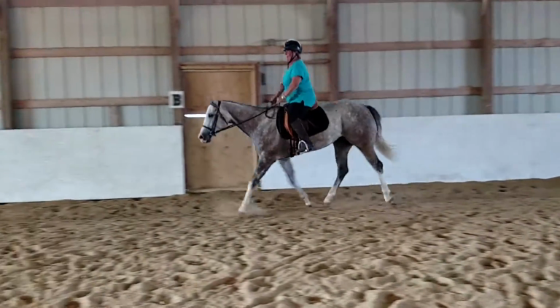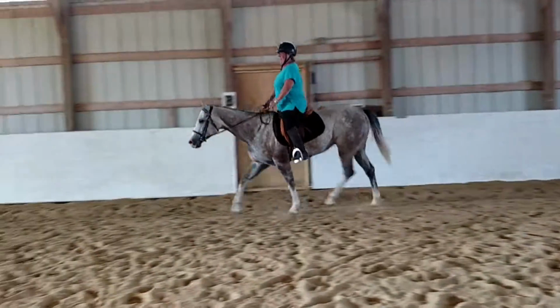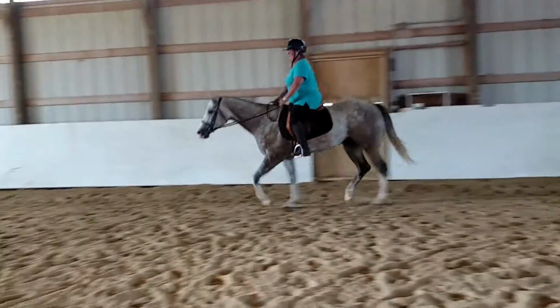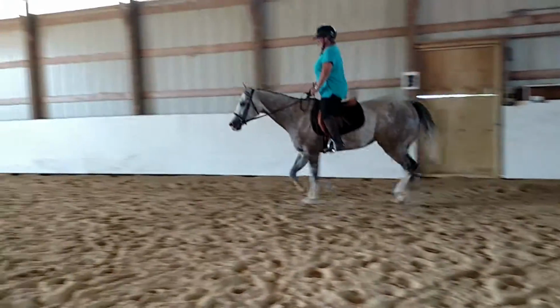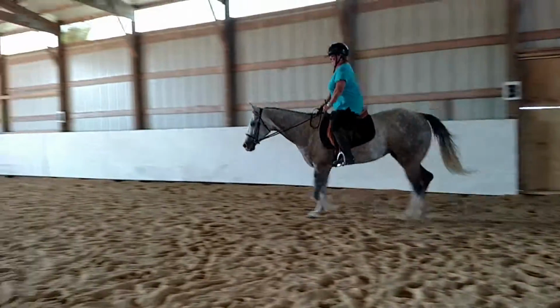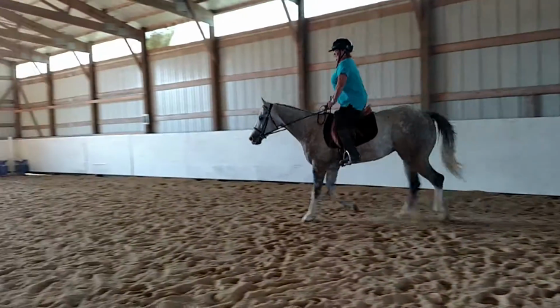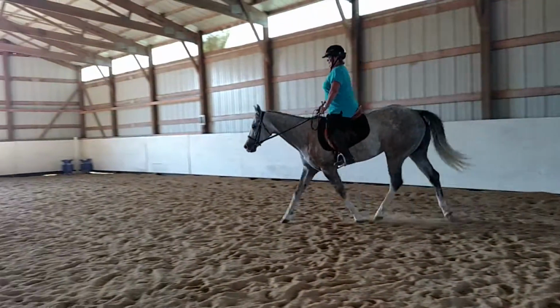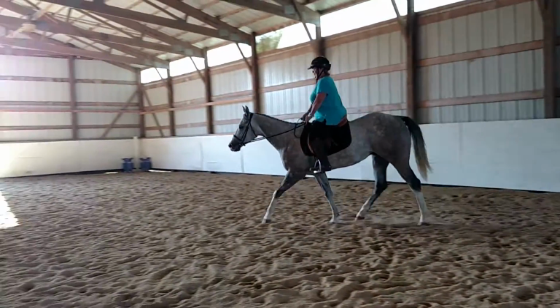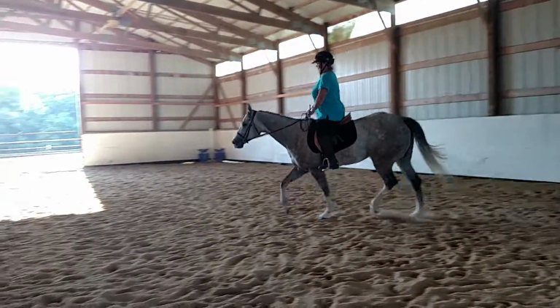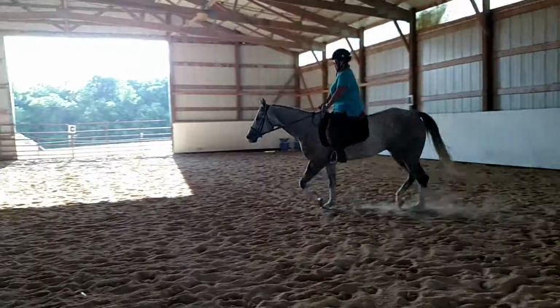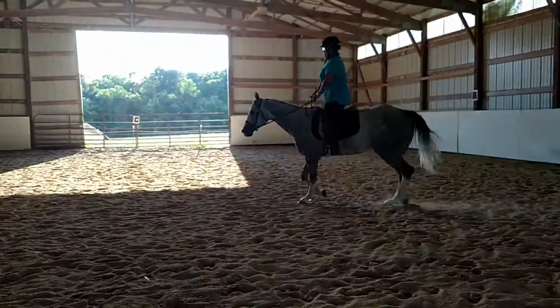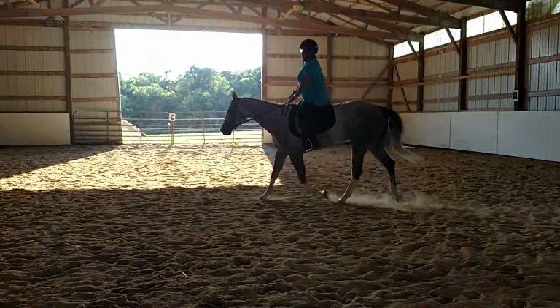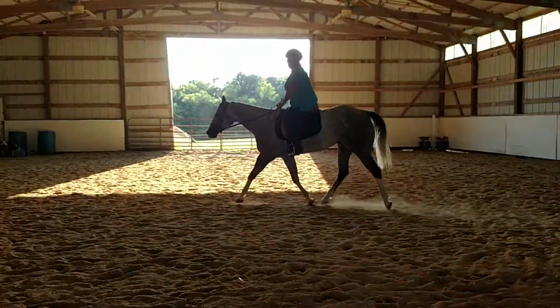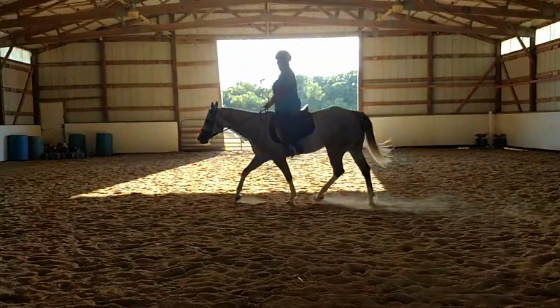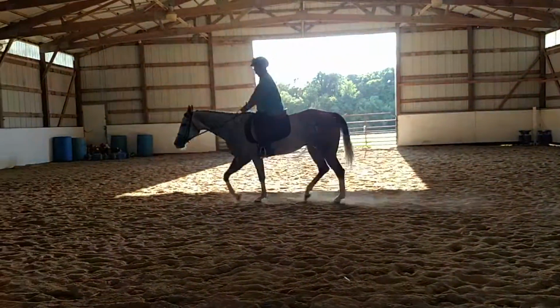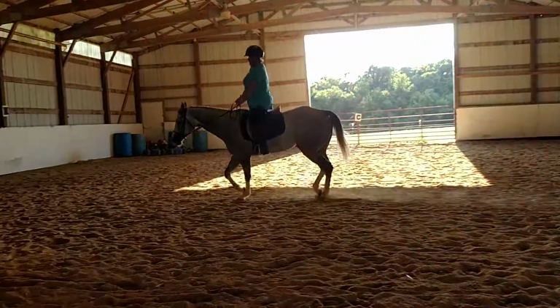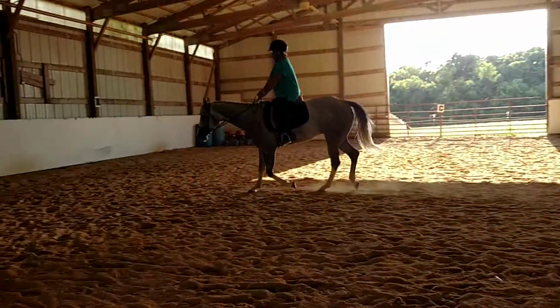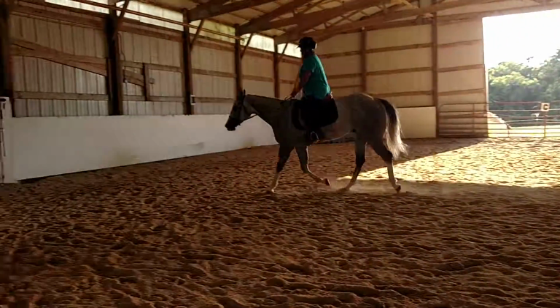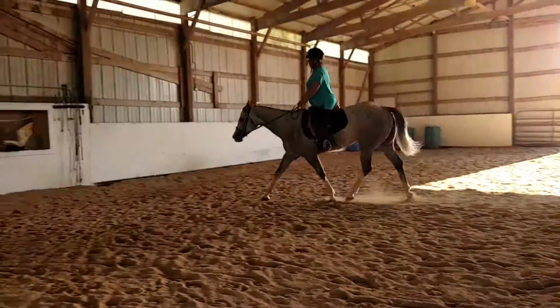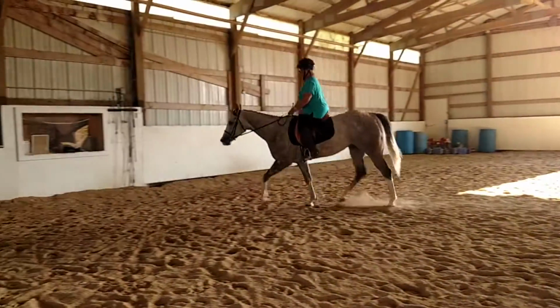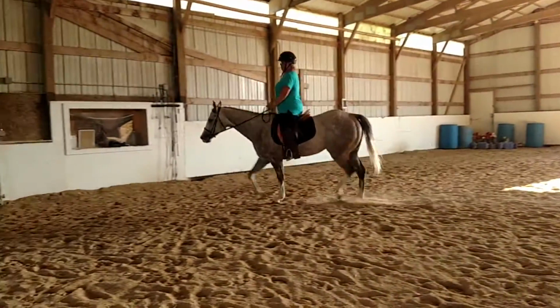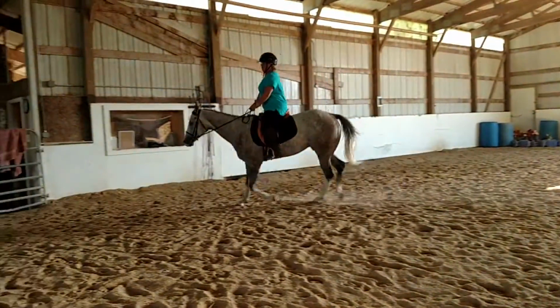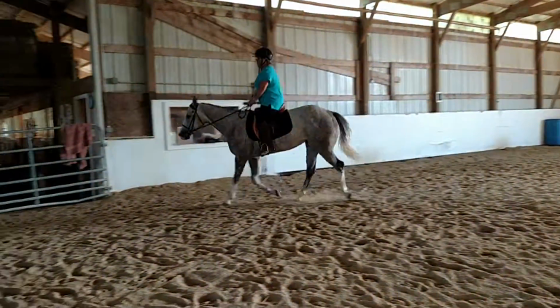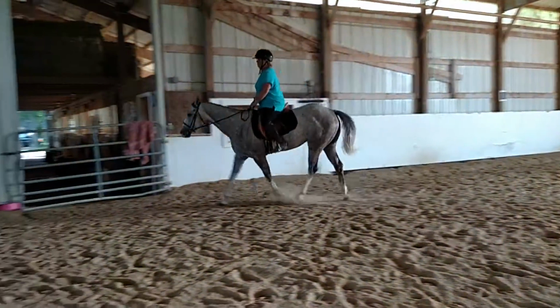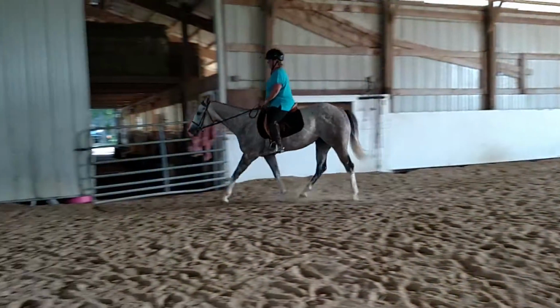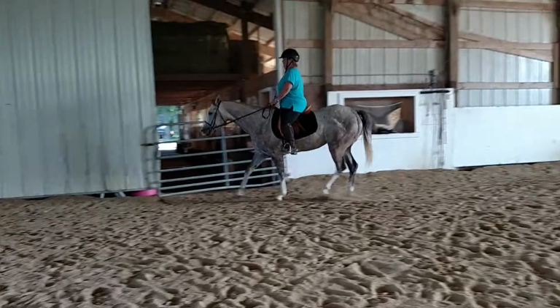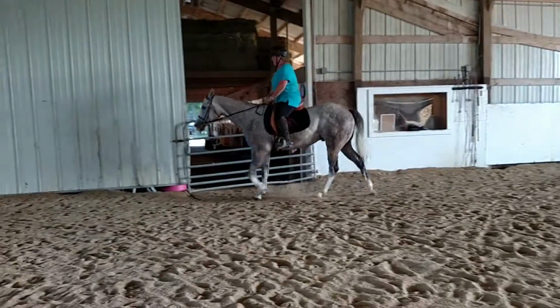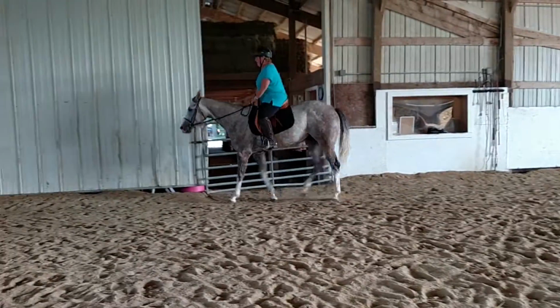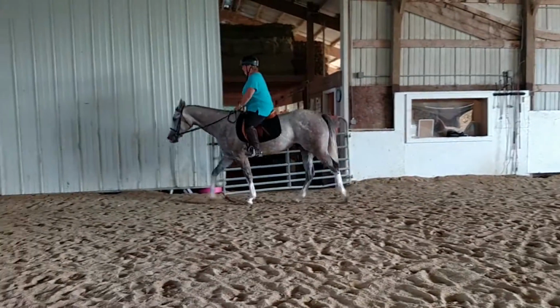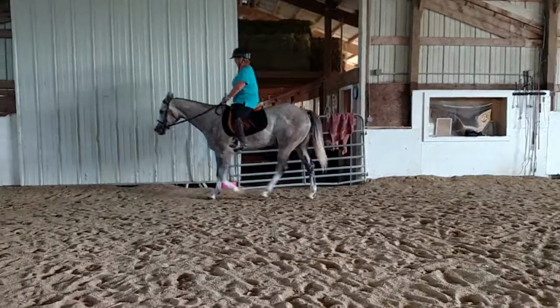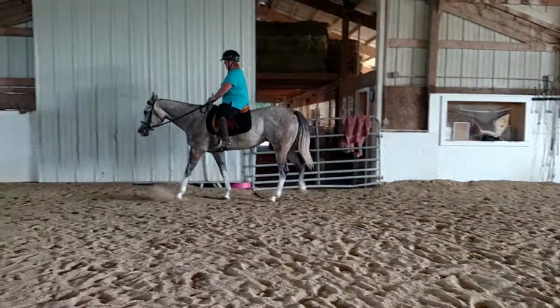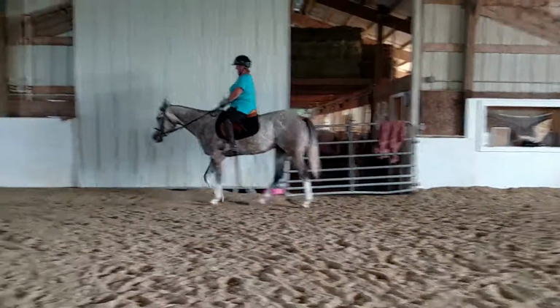And when you're ready, you're just going to lift him up into walk. Long leg. He's like, I heard that walk word — you can hear it, I heard that walk.